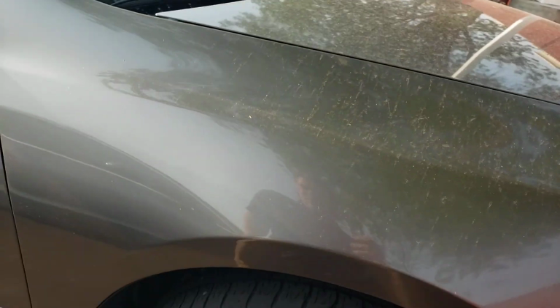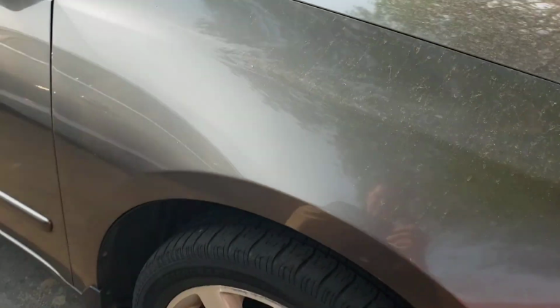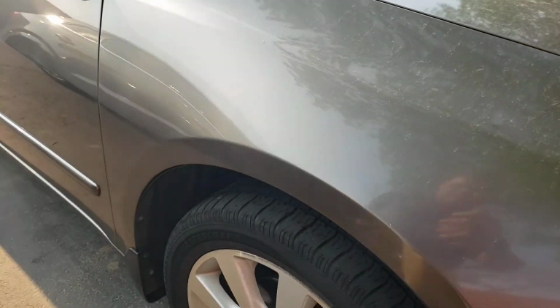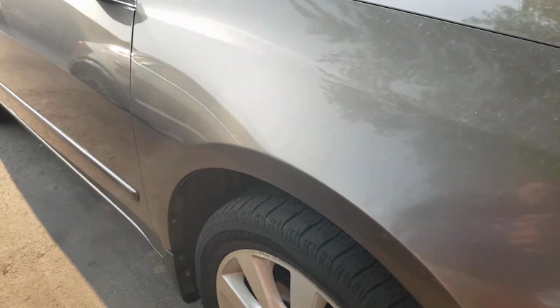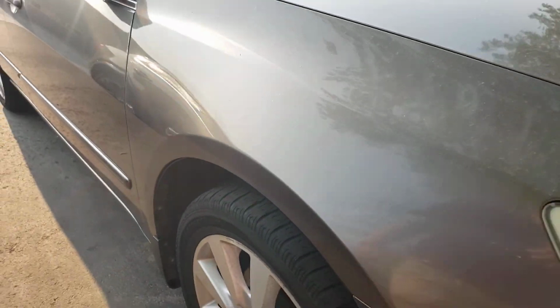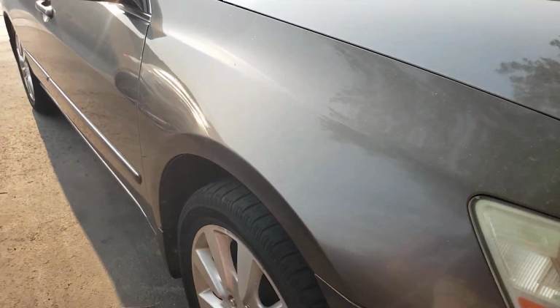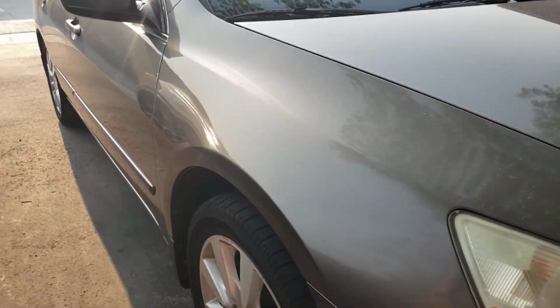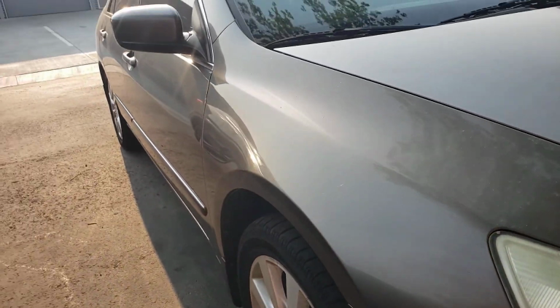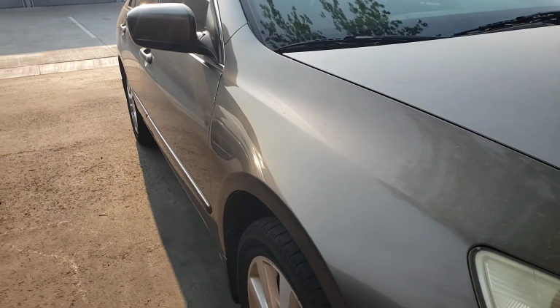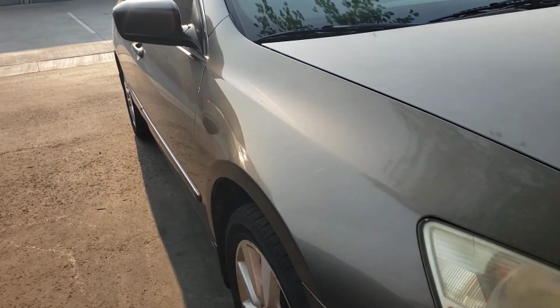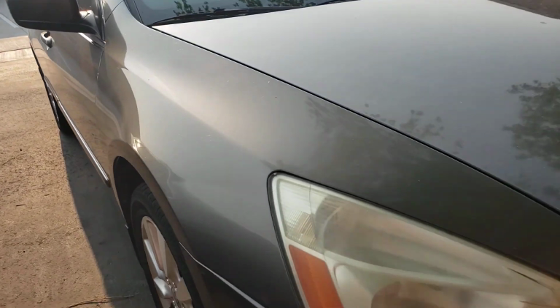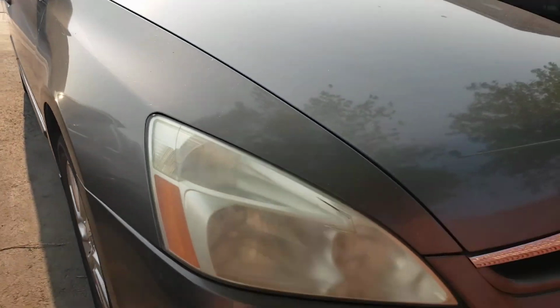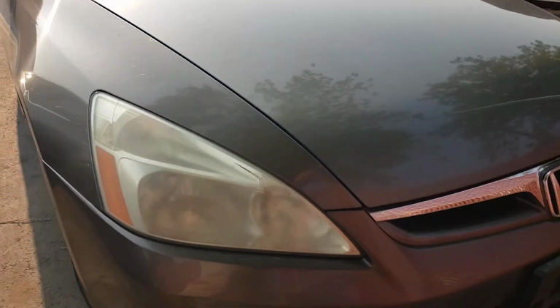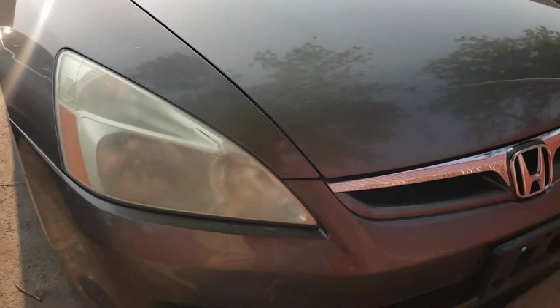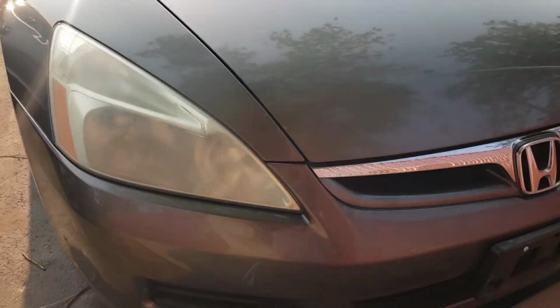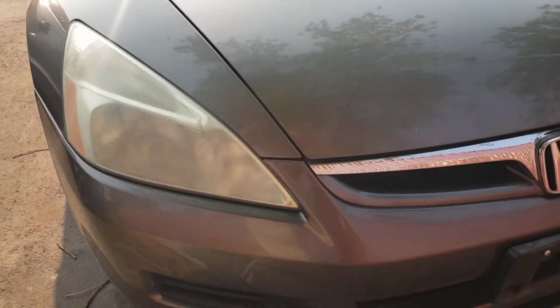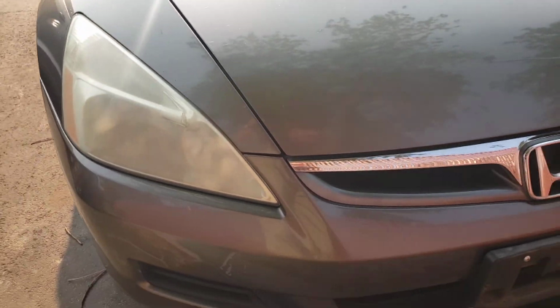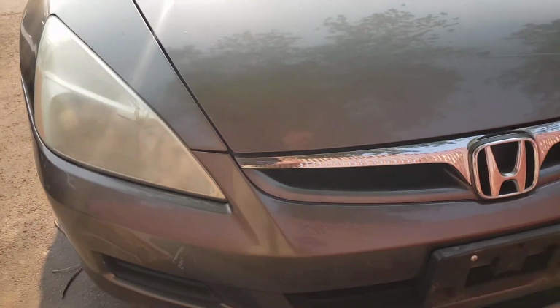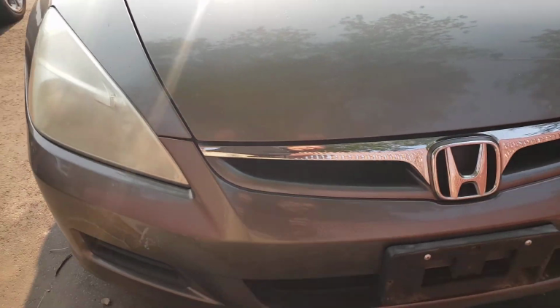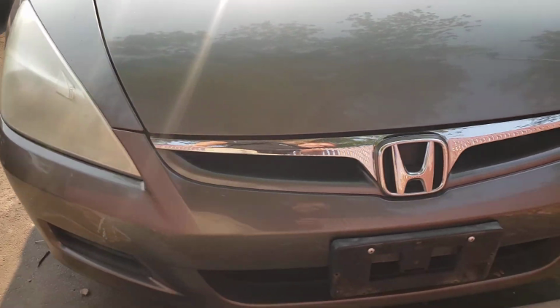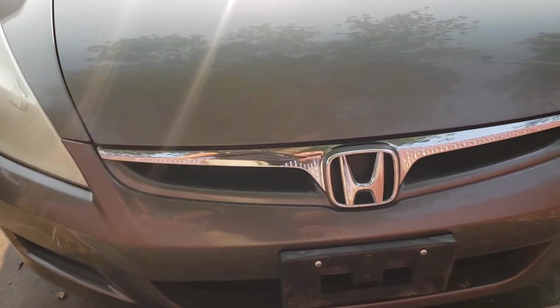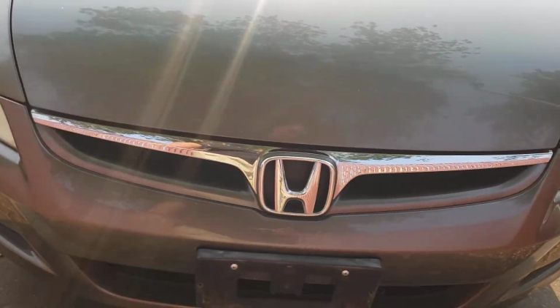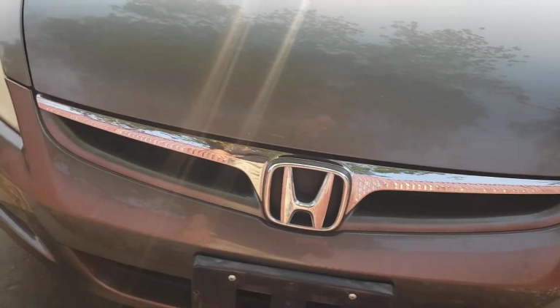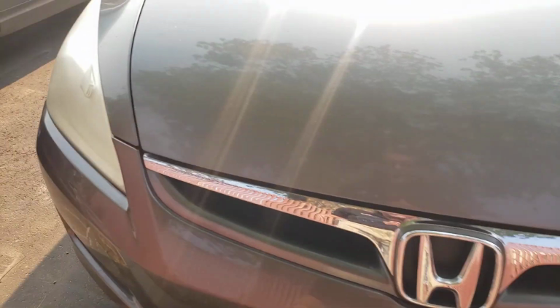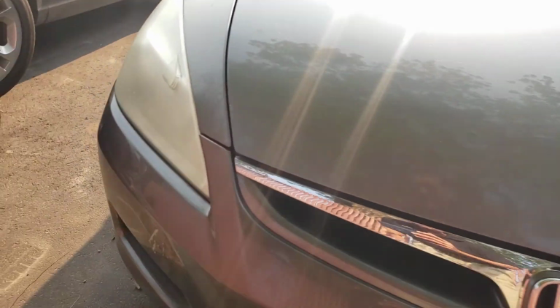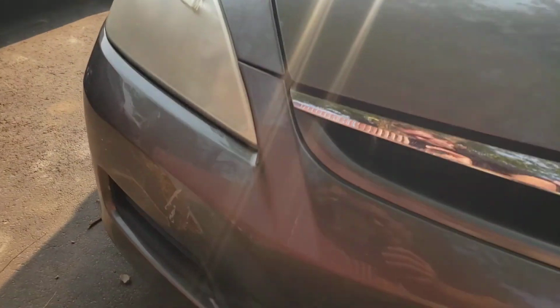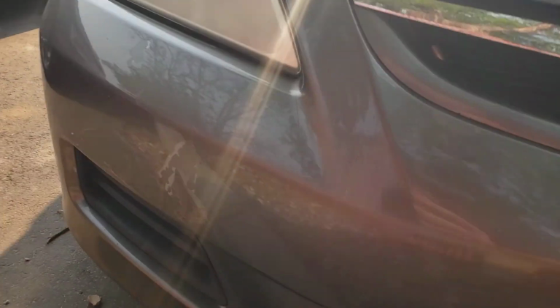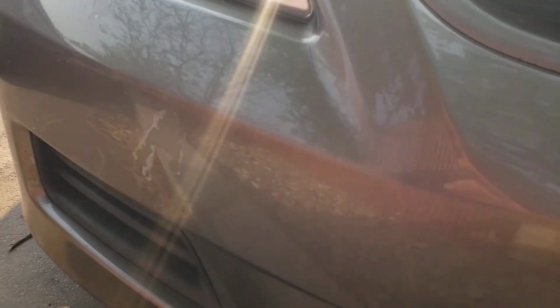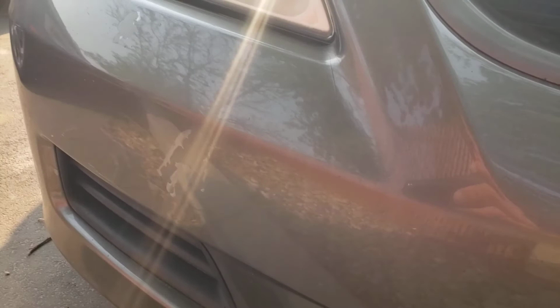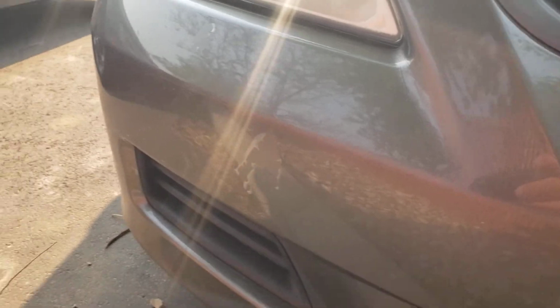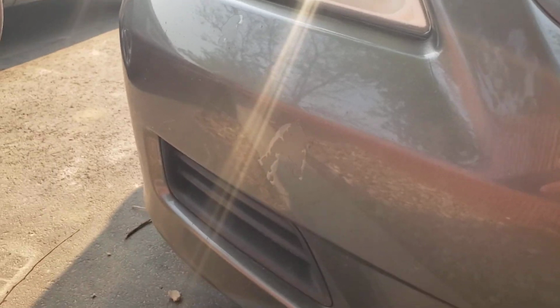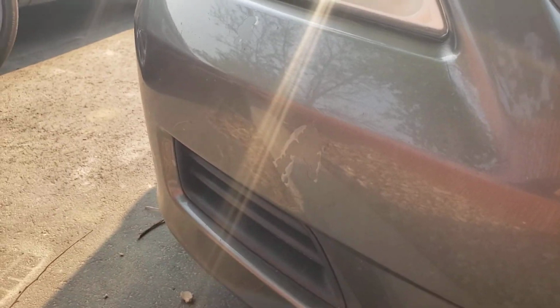As you can see, there's no dents, no scratches. Headlights, like I said, are a little foggy. It's got a little blemish right here on the front corner.